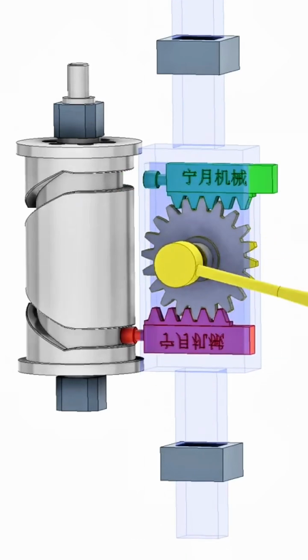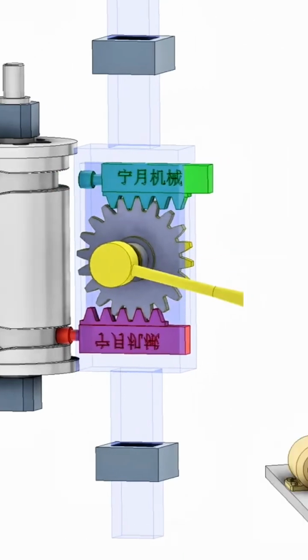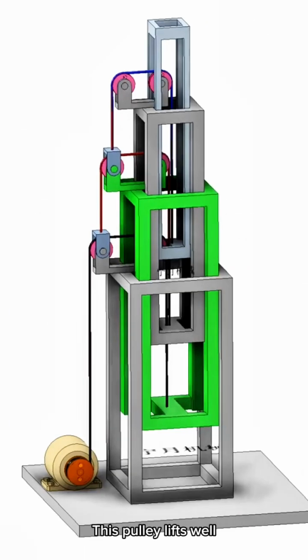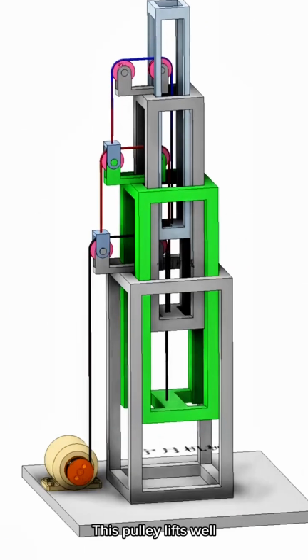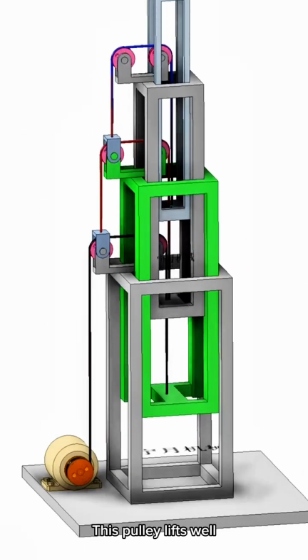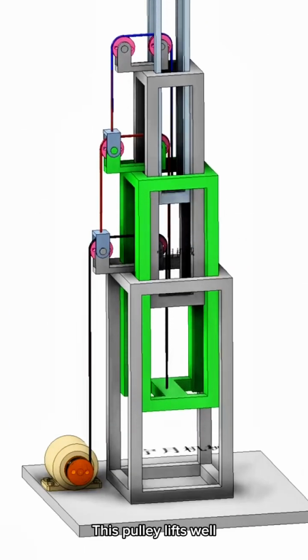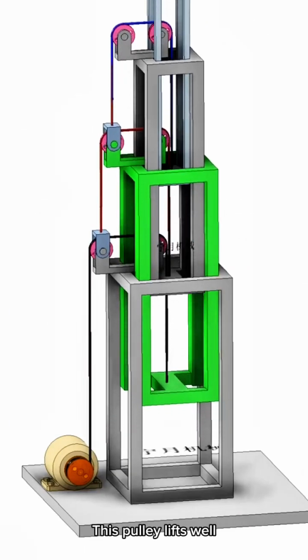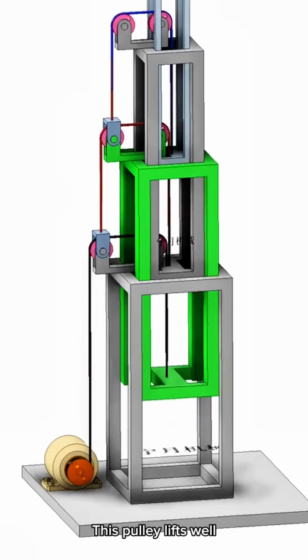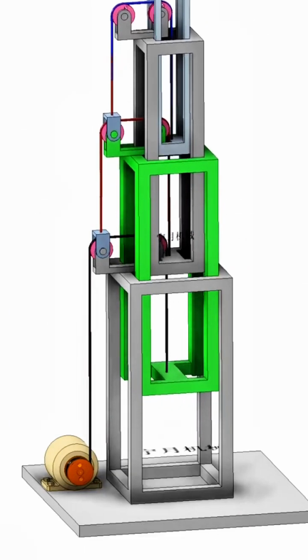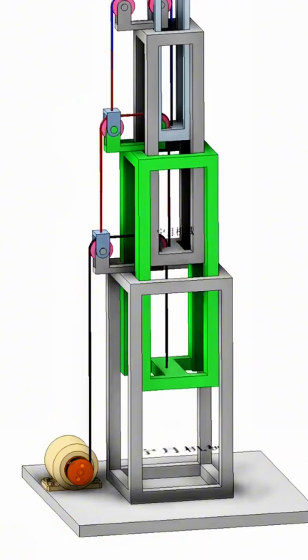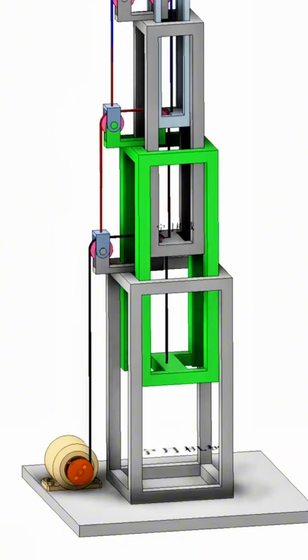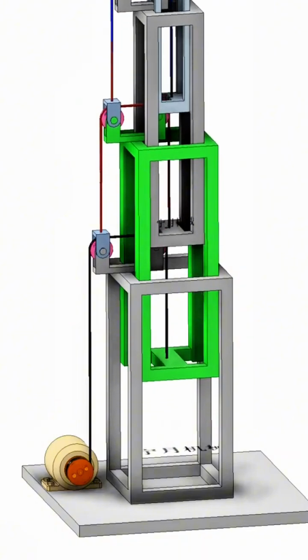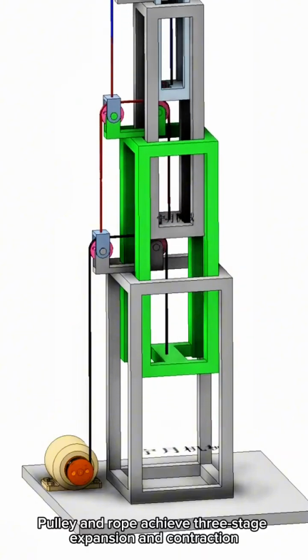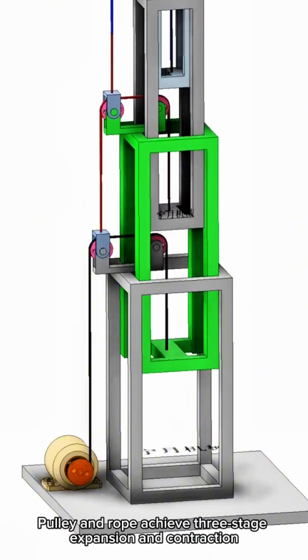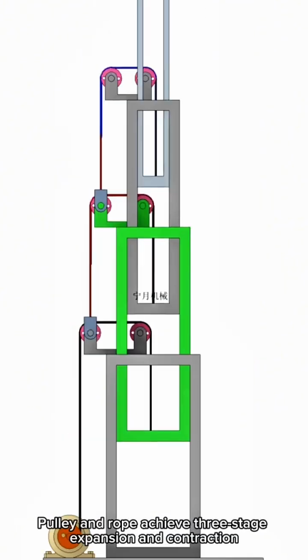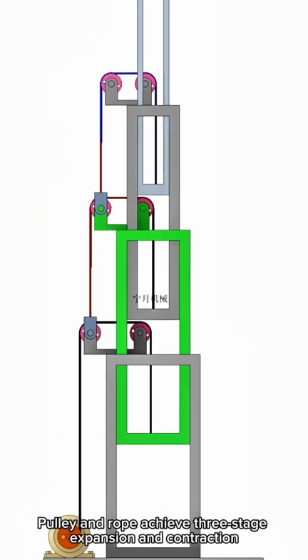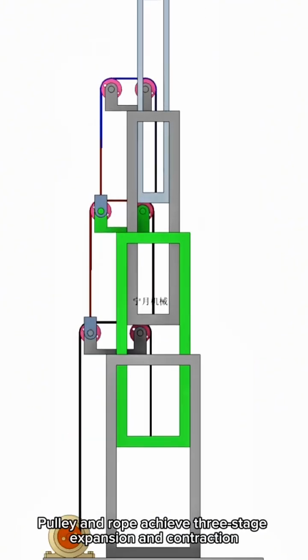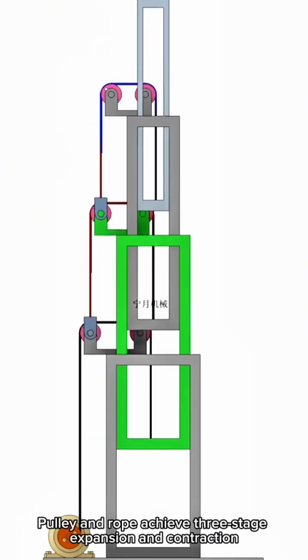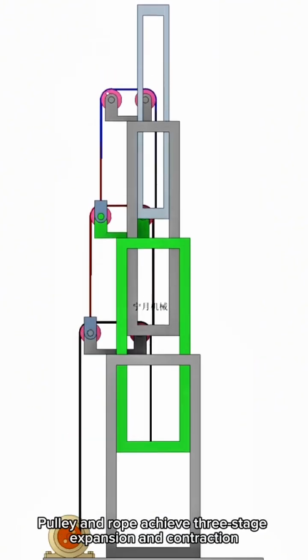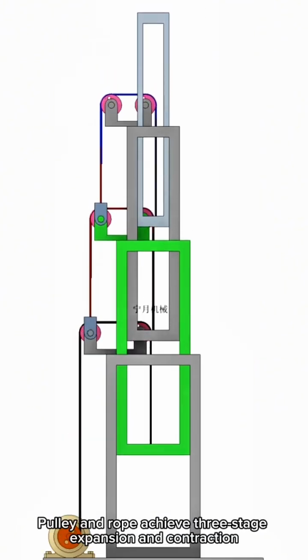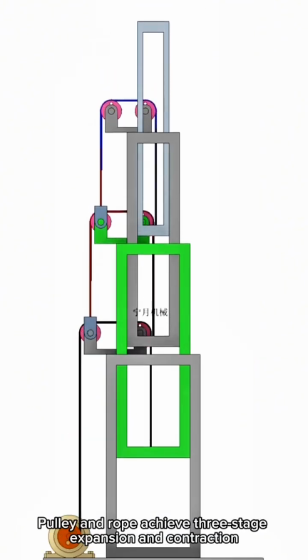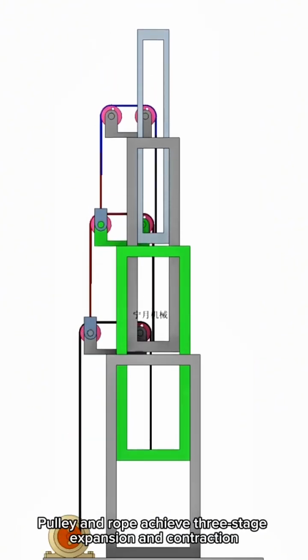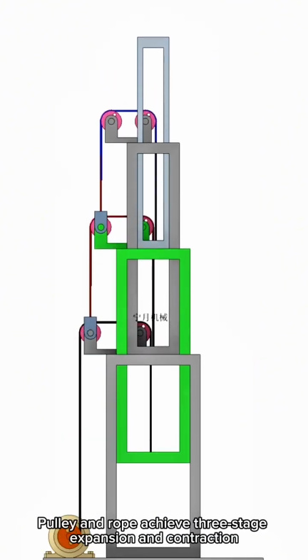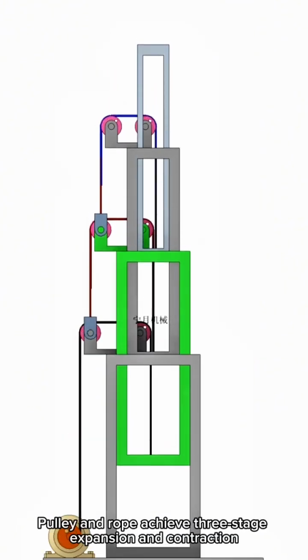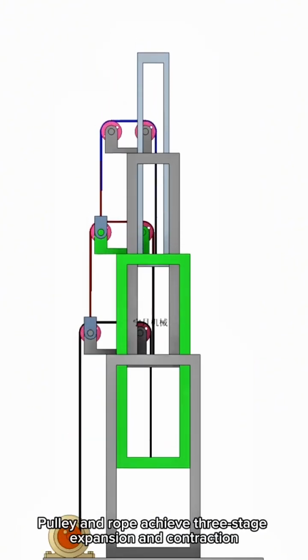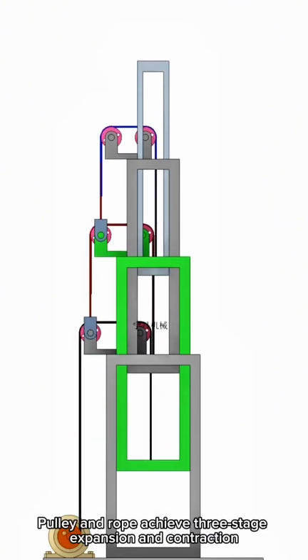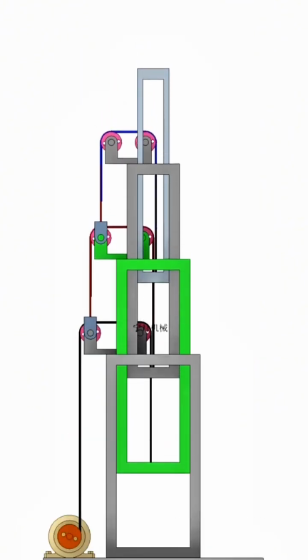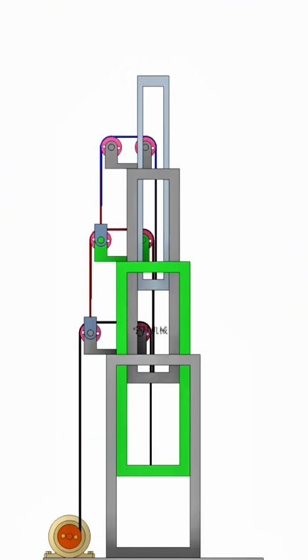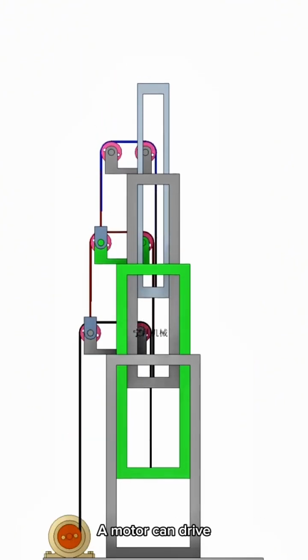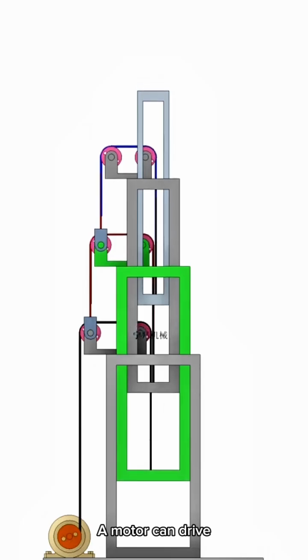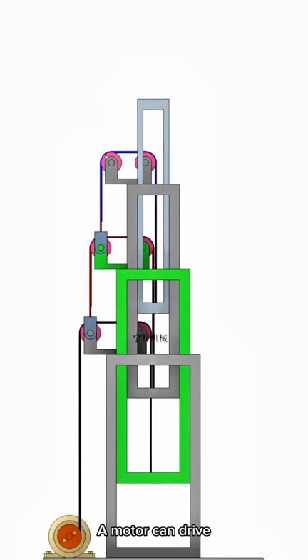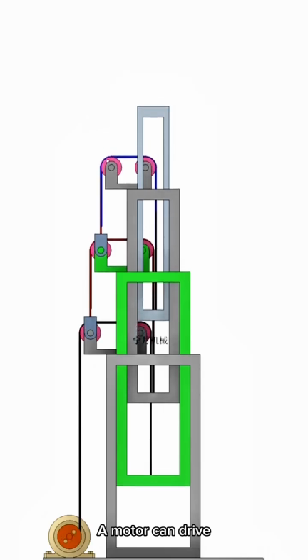This pulley lifts well. The pulley and rope achieve three-stage expansion and contraction, and a single motor can drive it.